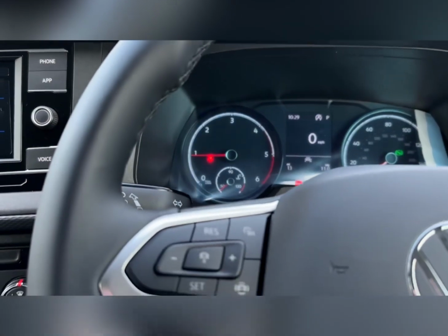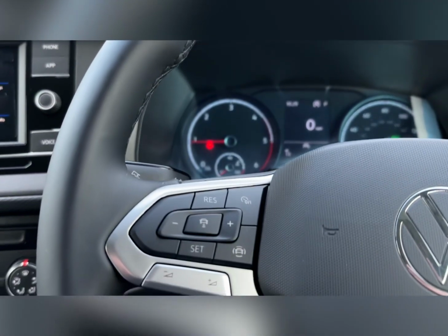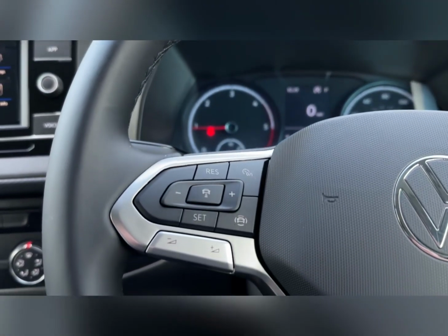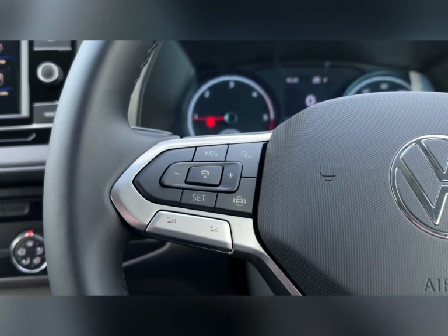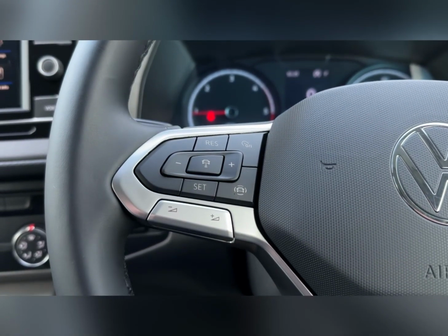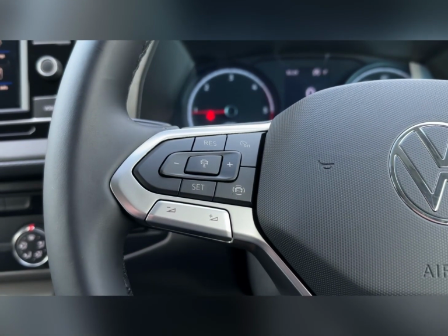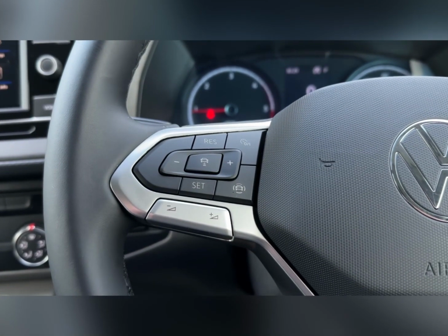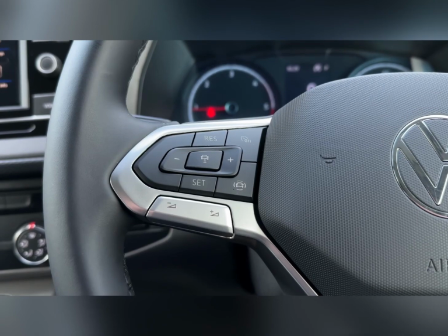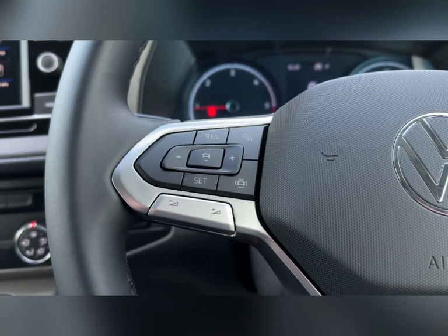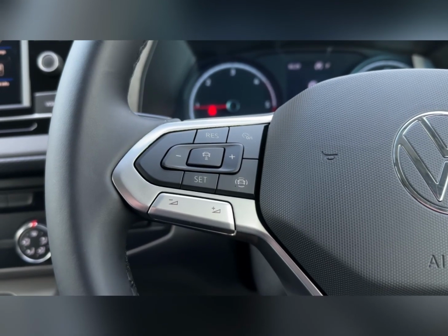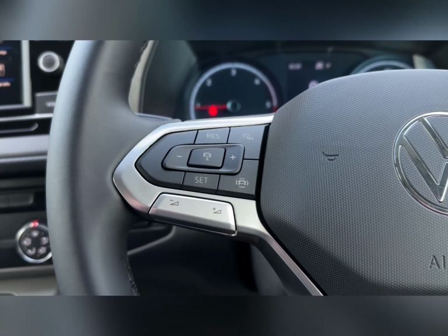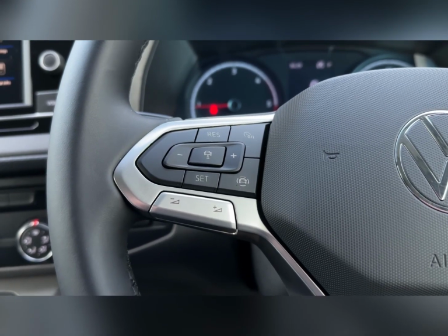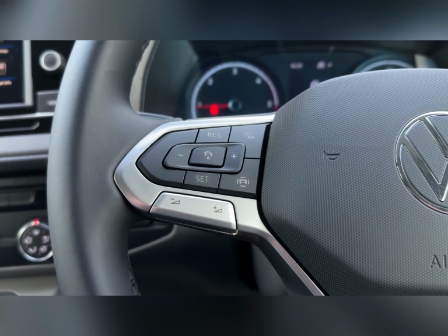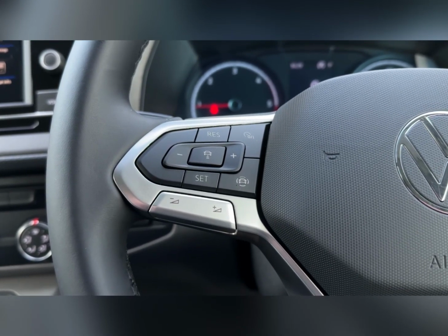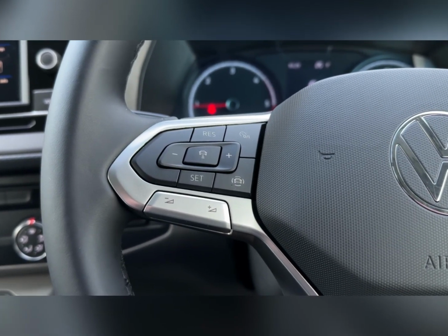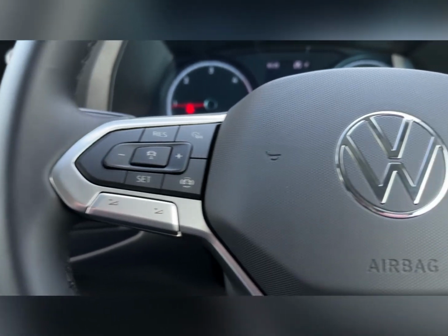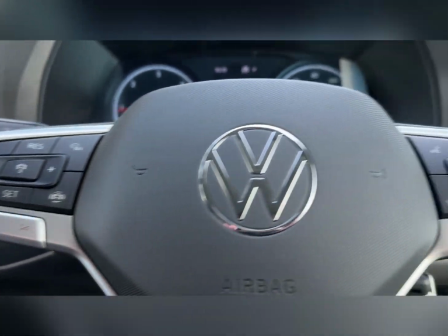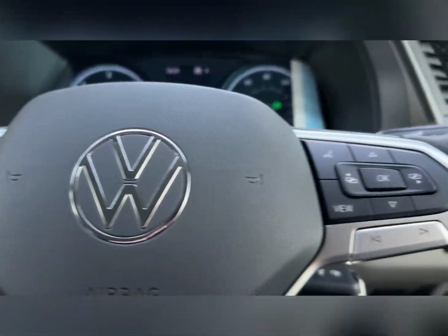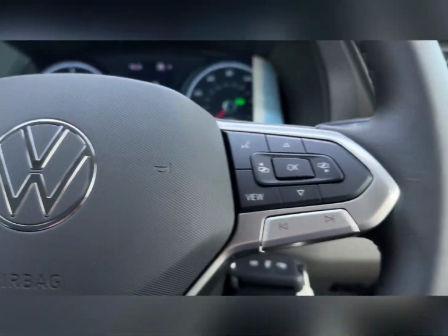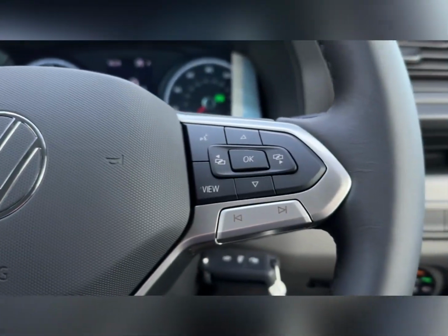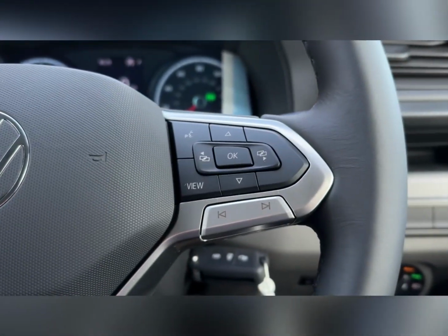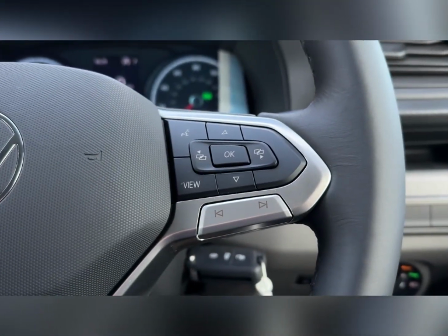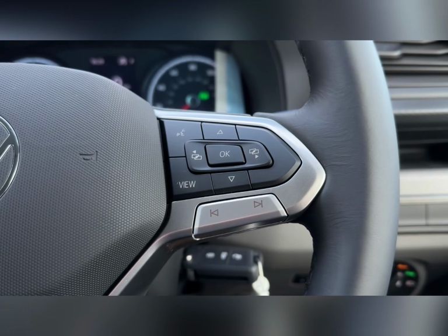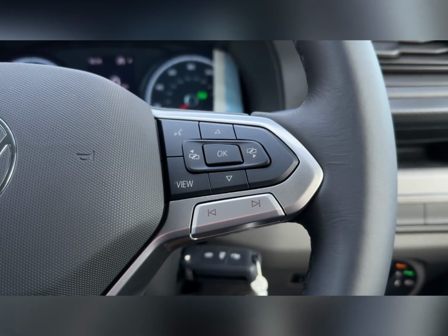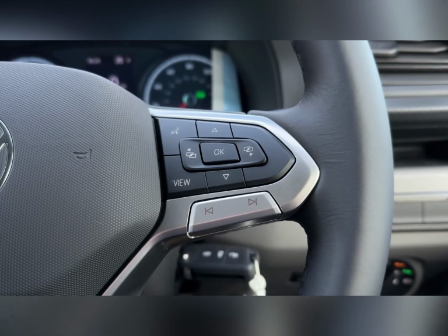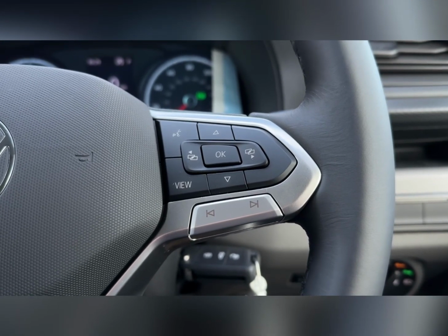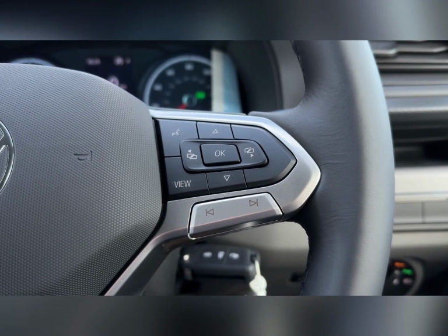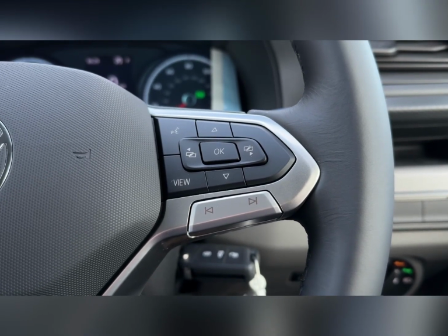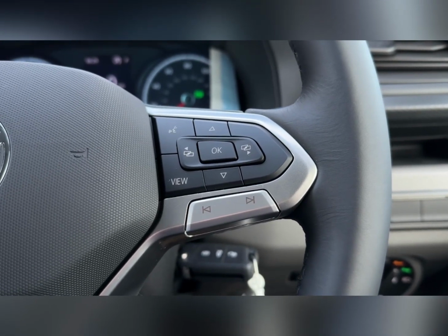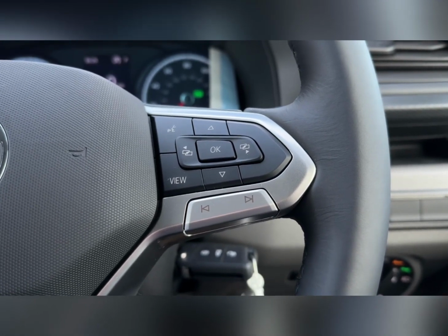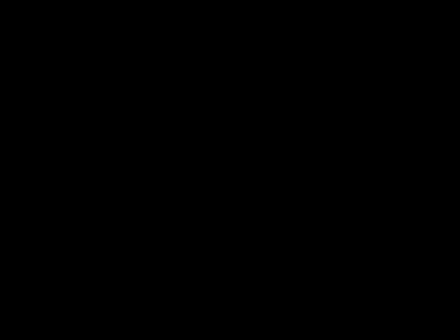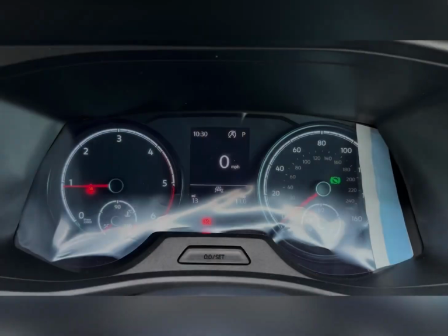On the steering wheel you'll find your adaptive cruise control to the left with volume for the media. You also have the next and back buttons on the right for the media system, as well as controls for the digital cockpit display.